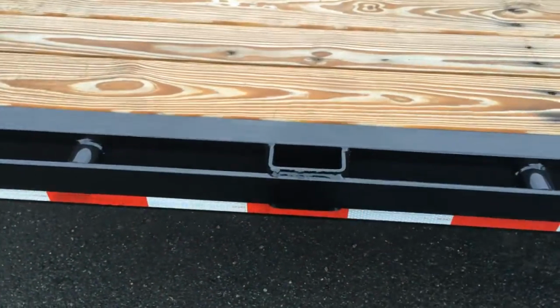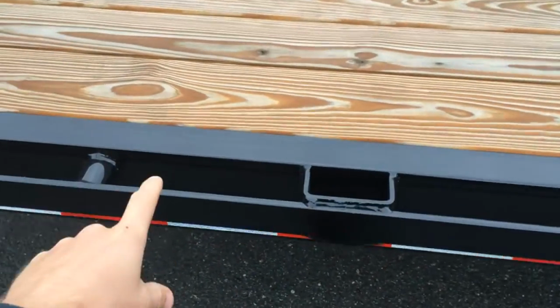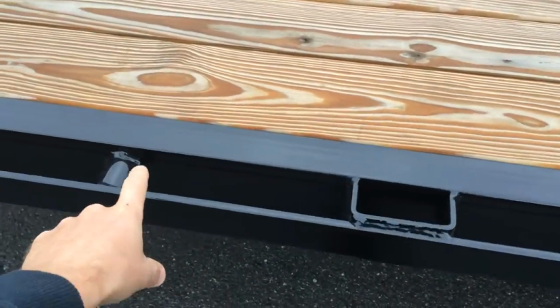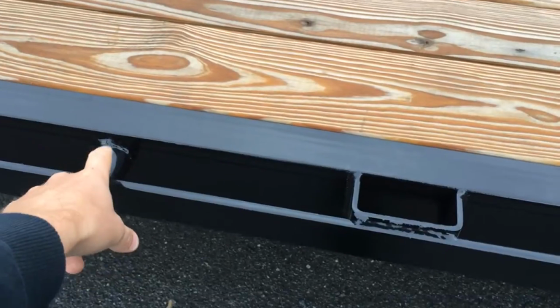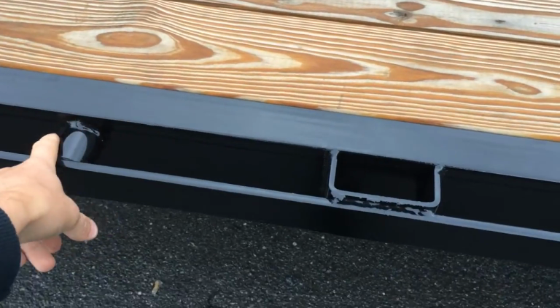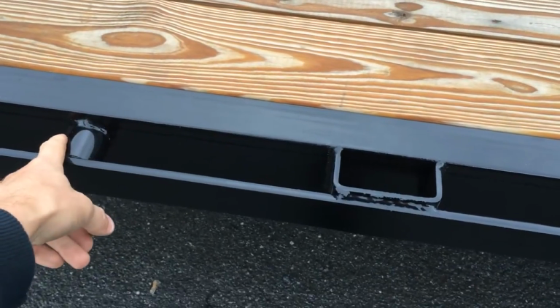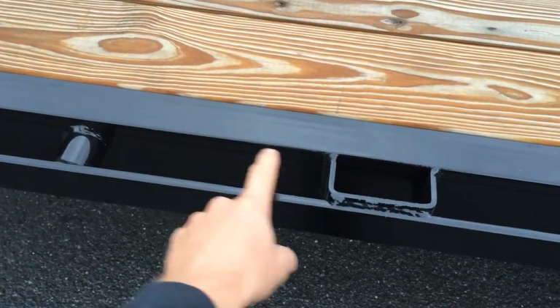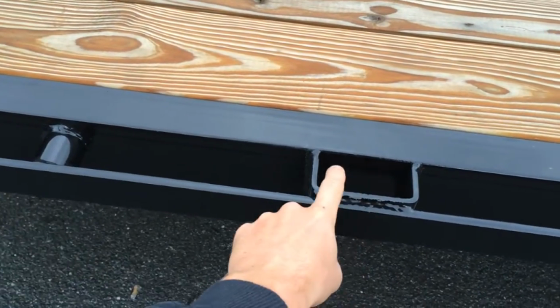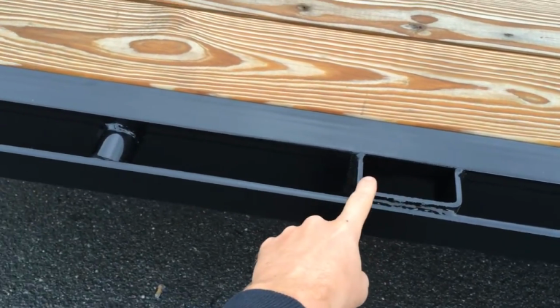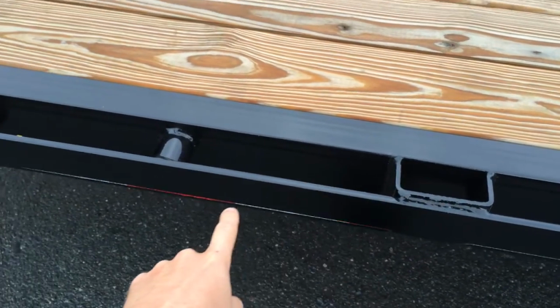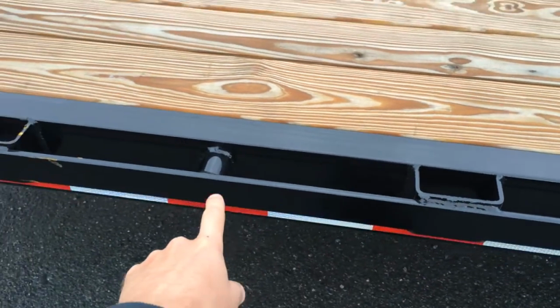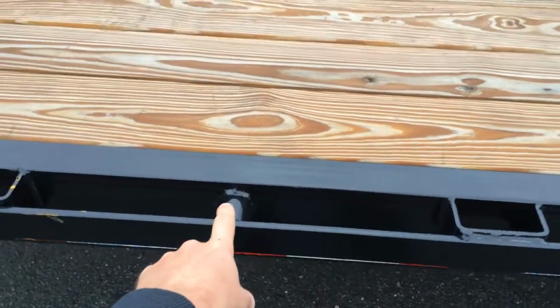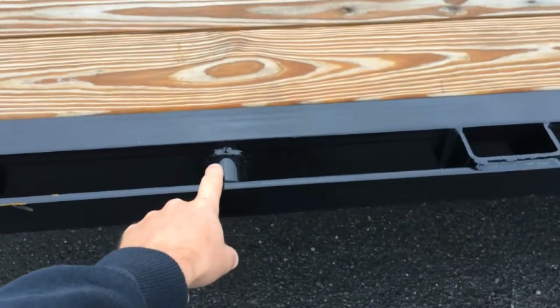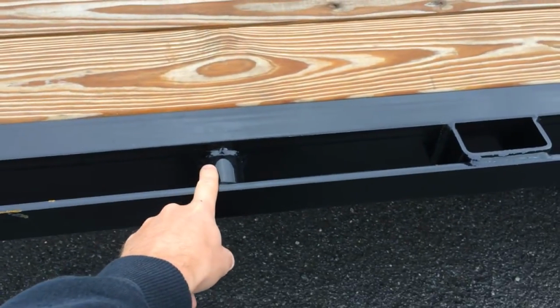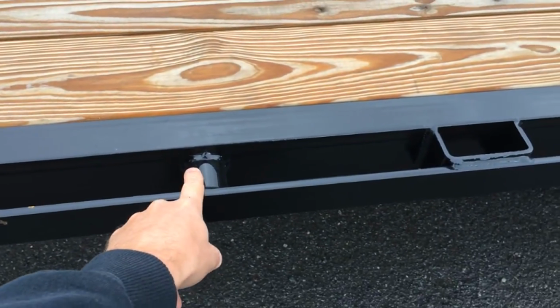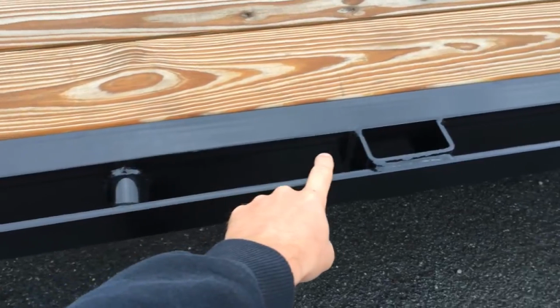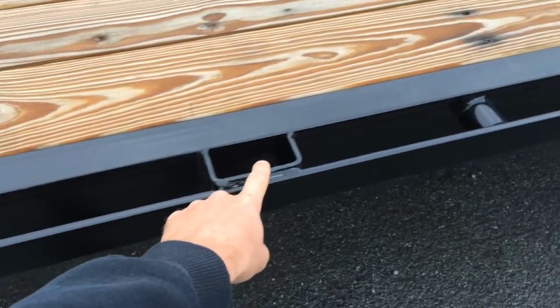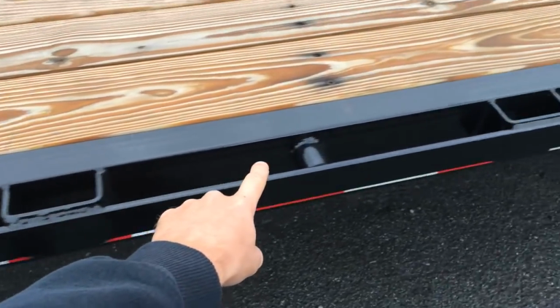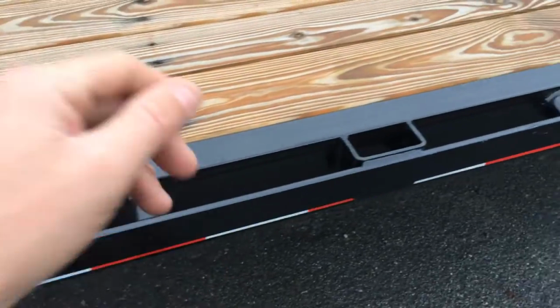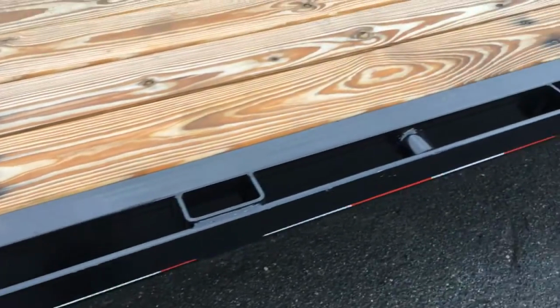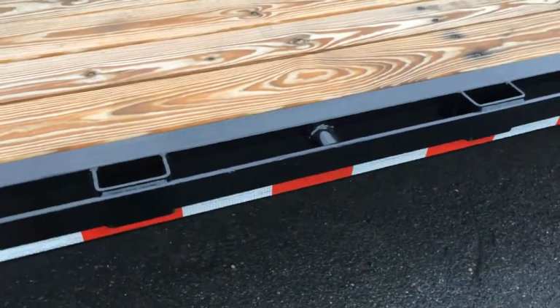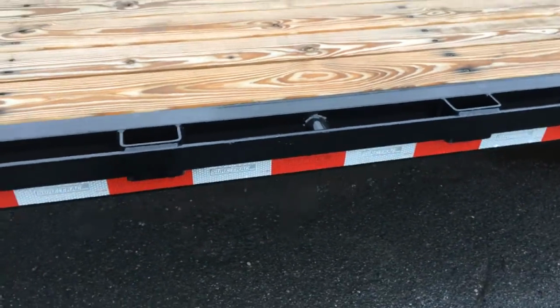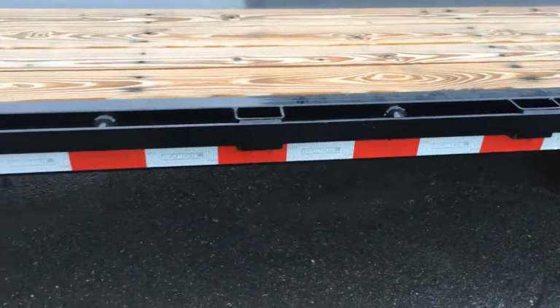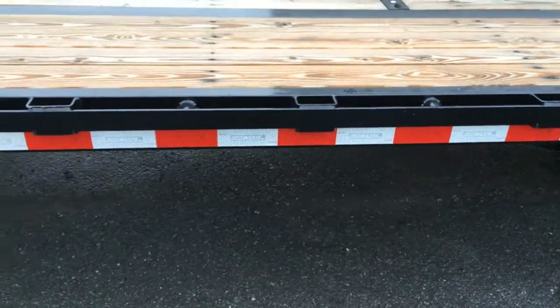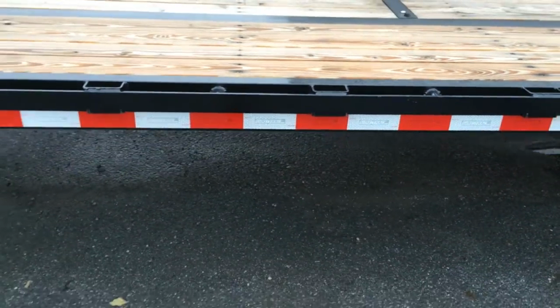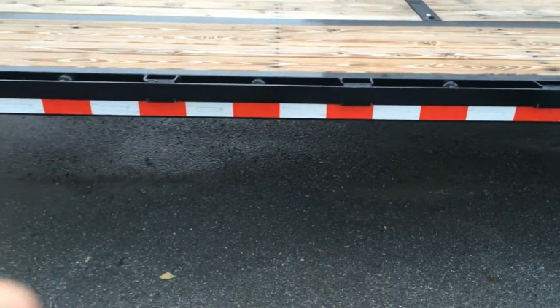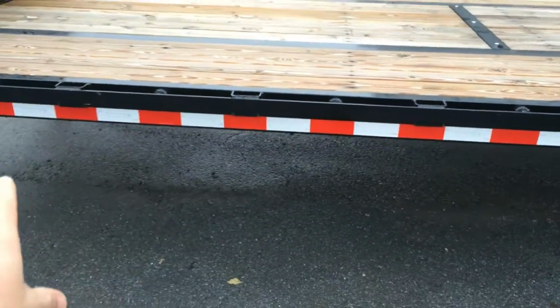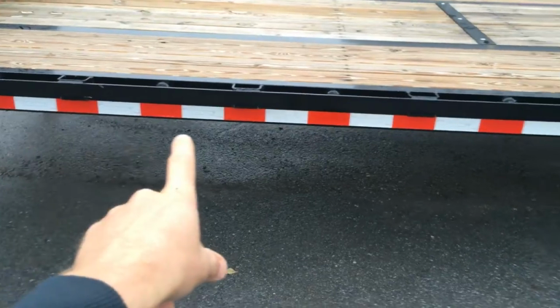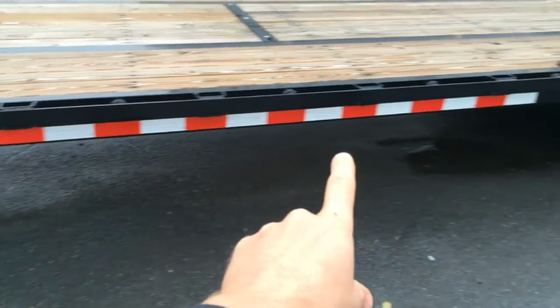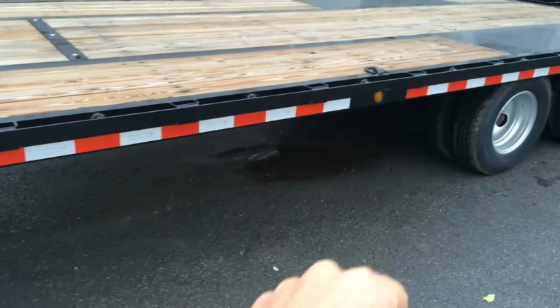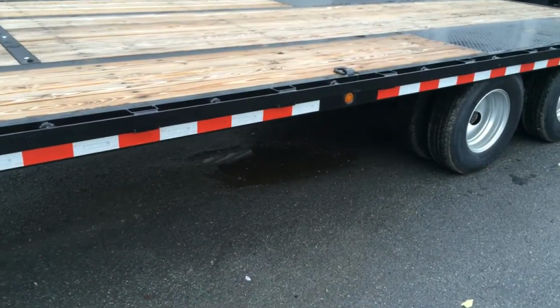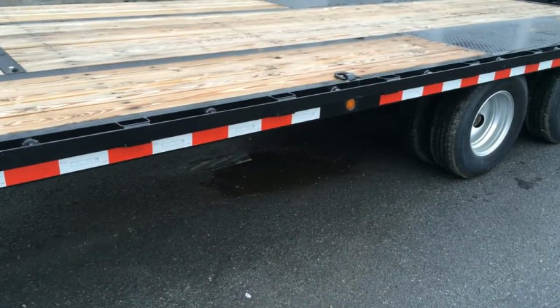All steel beam rubber mounted LED lights with side step. You've got a rub rail with pipe spools and stake pockets. The pipe spools are alternating every 12 inches on center between your stake pockets.